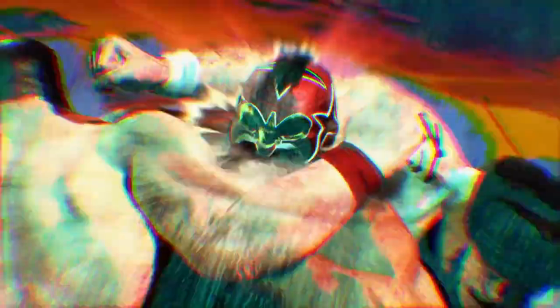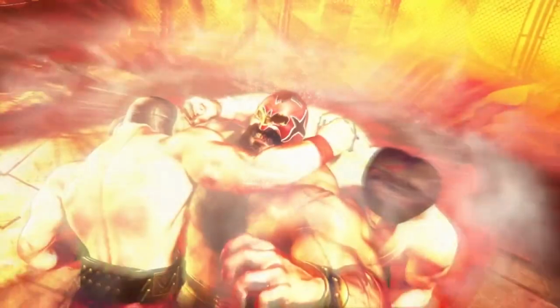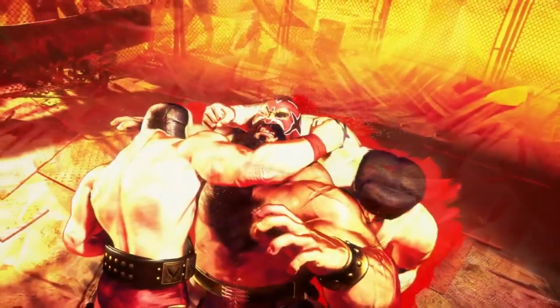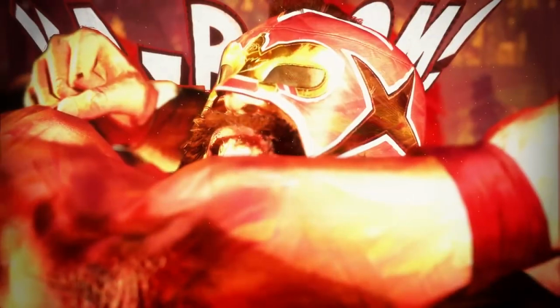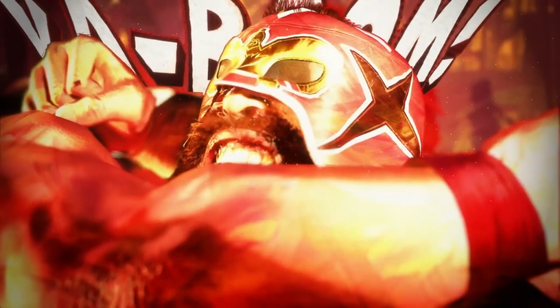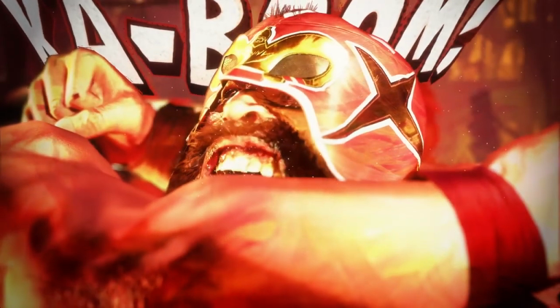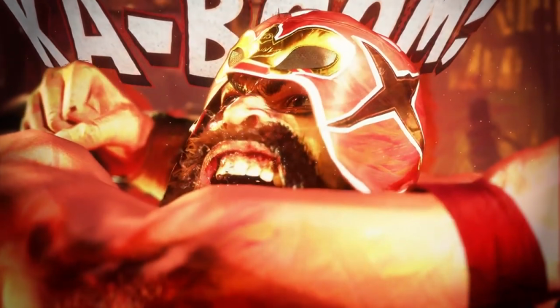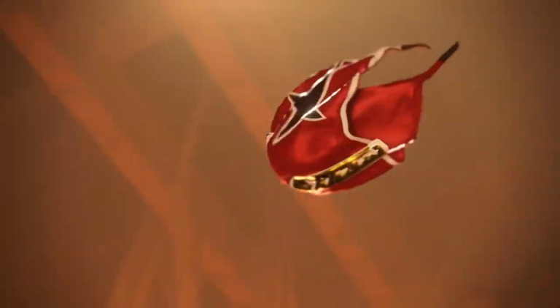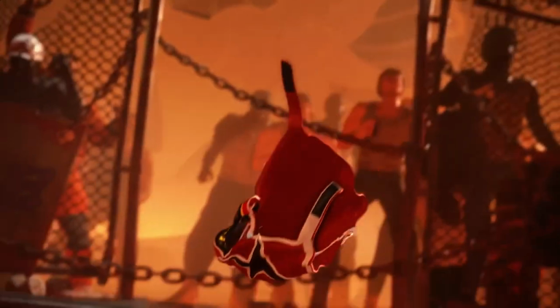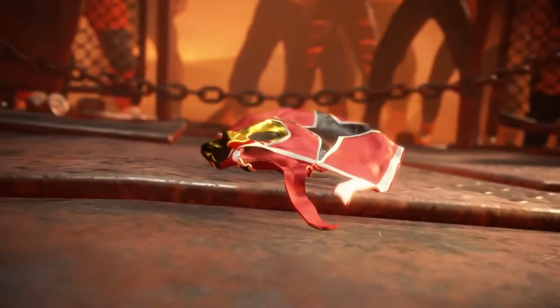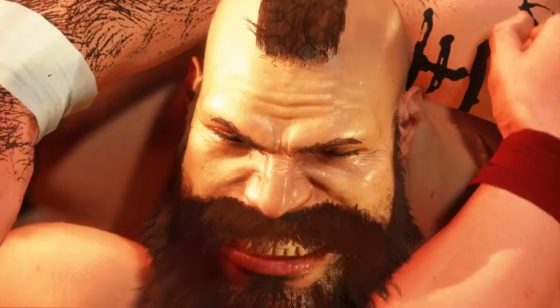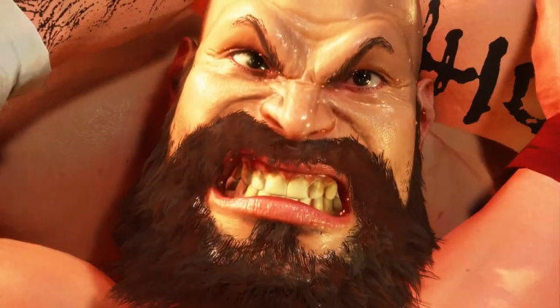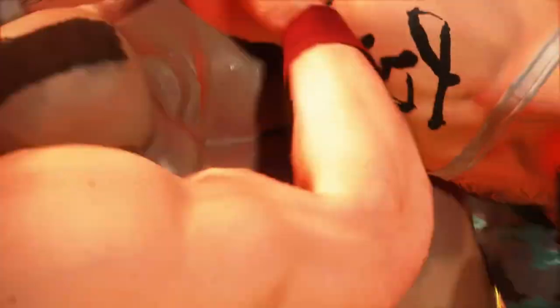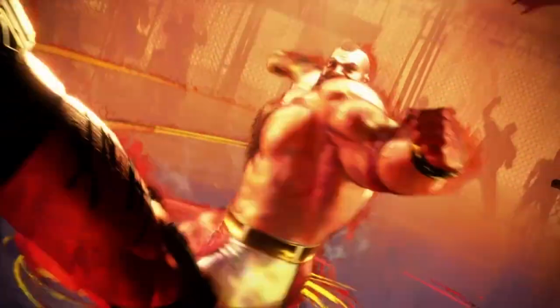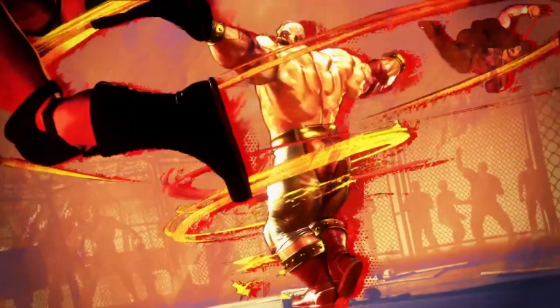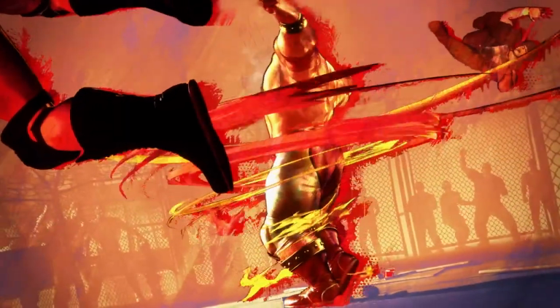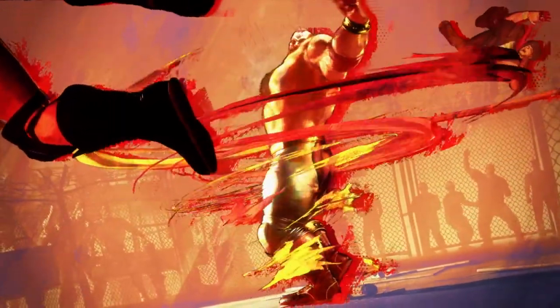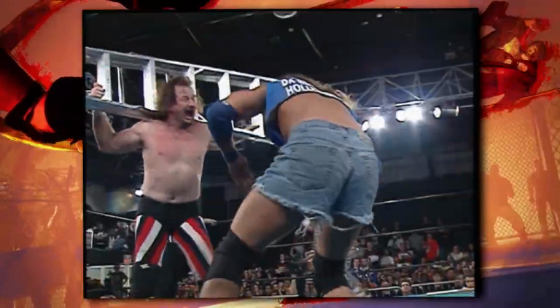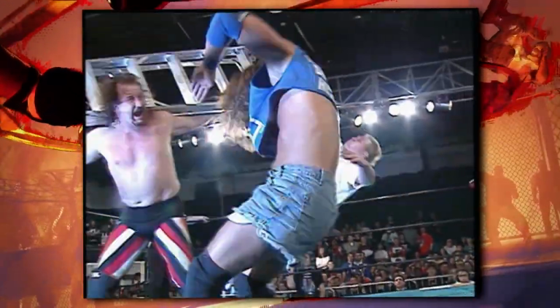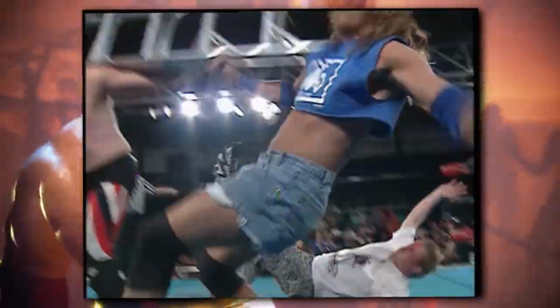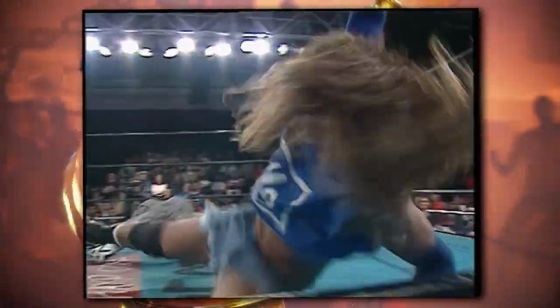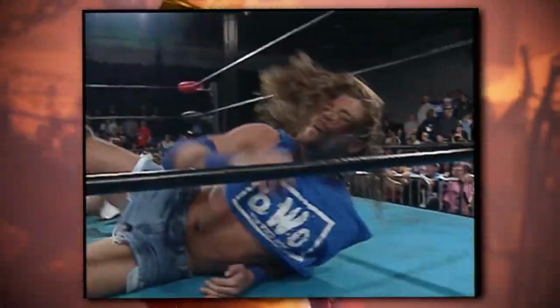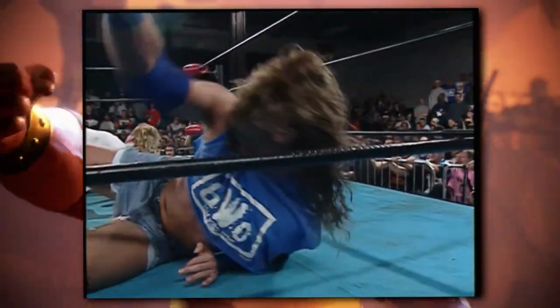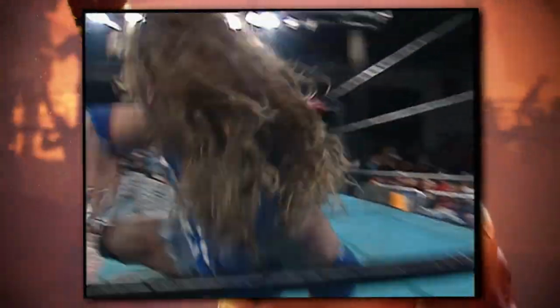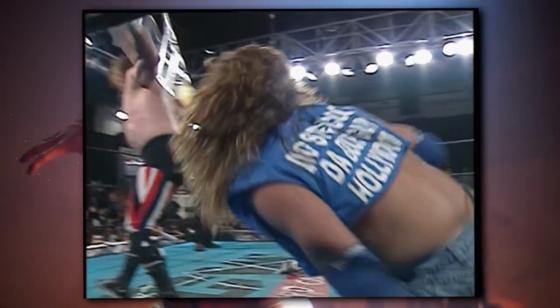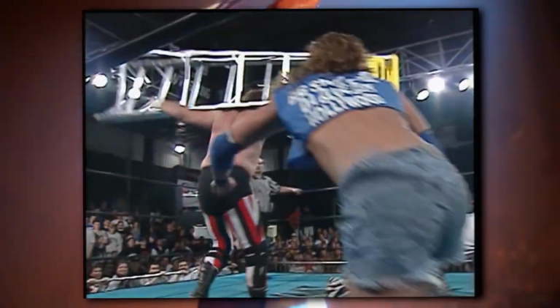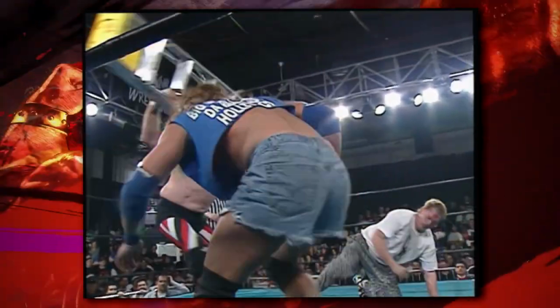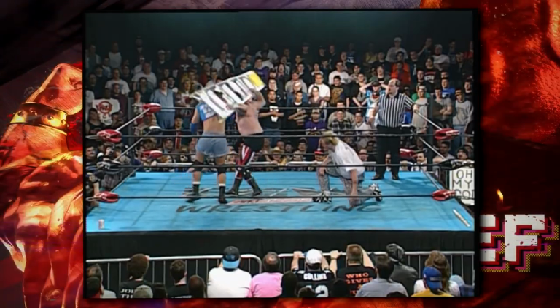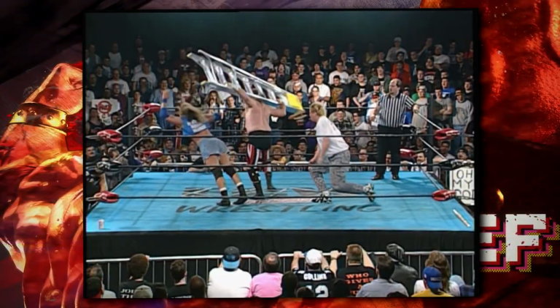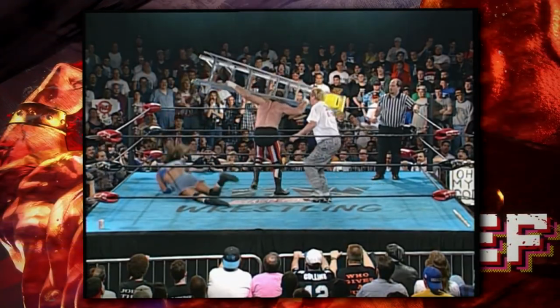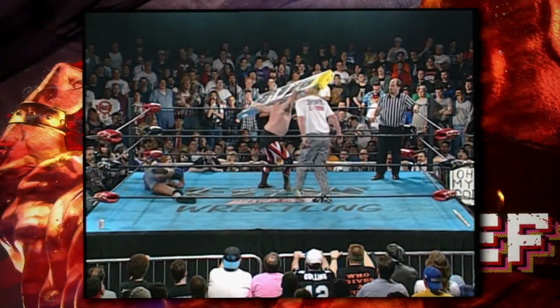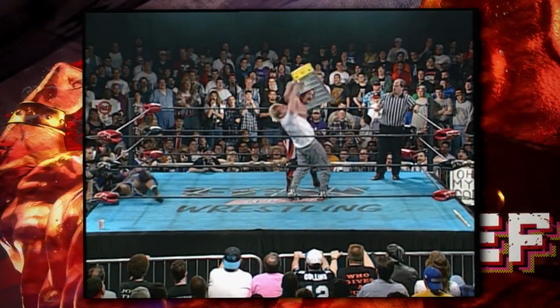Zangief then no-sells two clotheslines and strikes back with his double spinning lariat, which you probably will never see in a real wrestling match. I think the closest would be this spot that Terry Funk used to do with a ladder, where he would just put it on his head and spin around and just take everybody out.